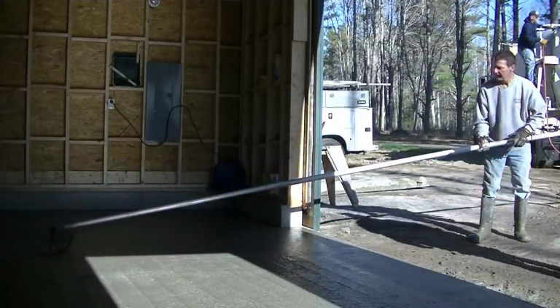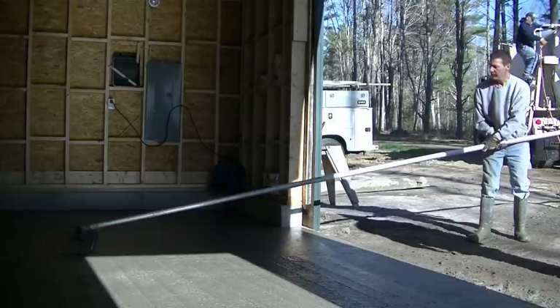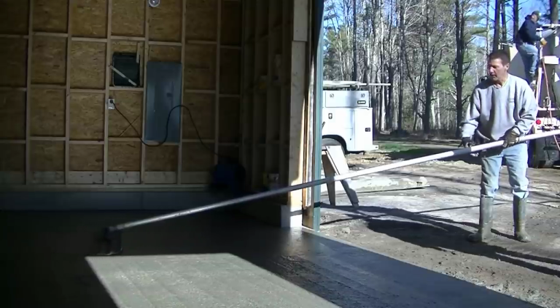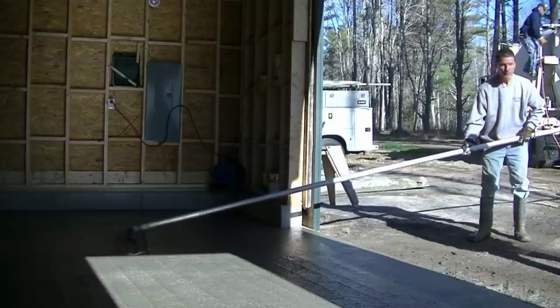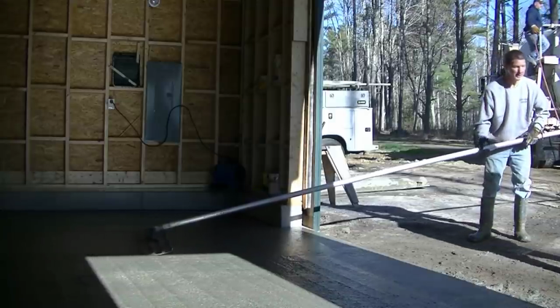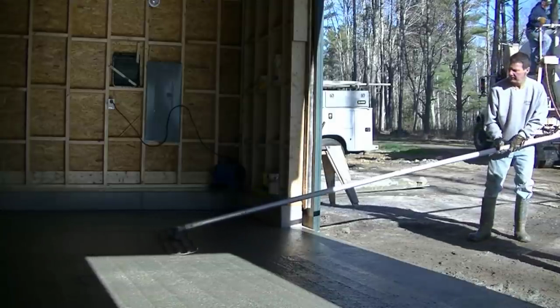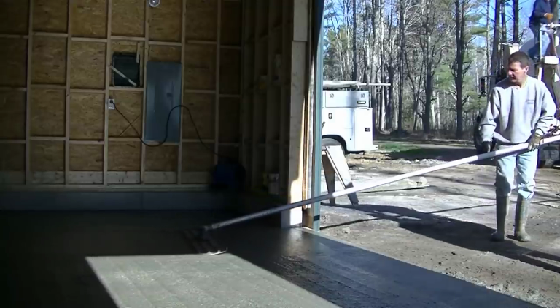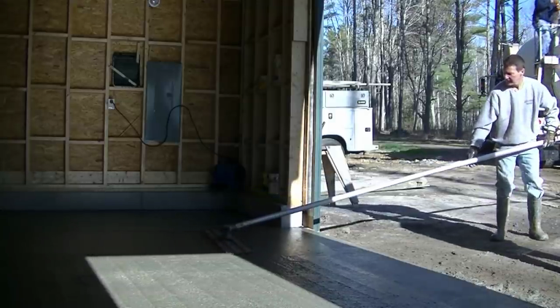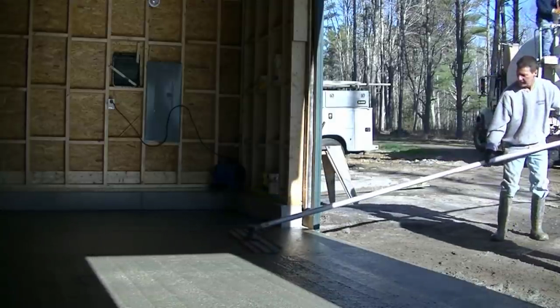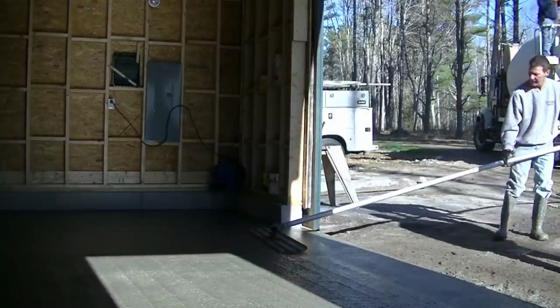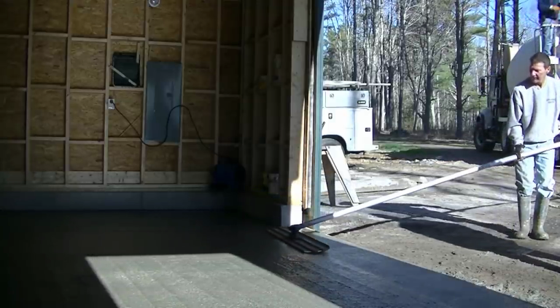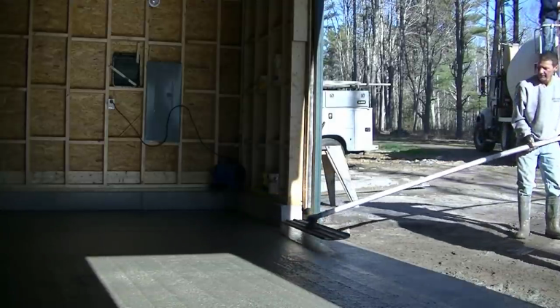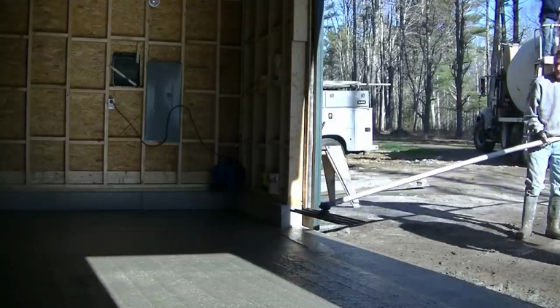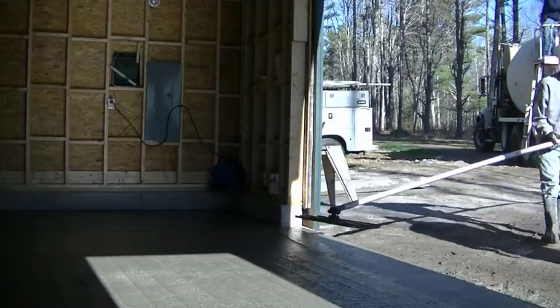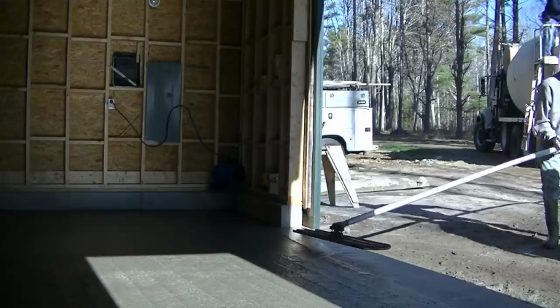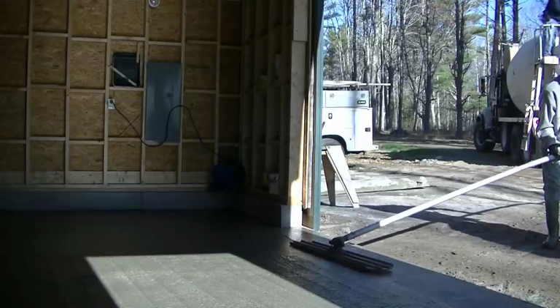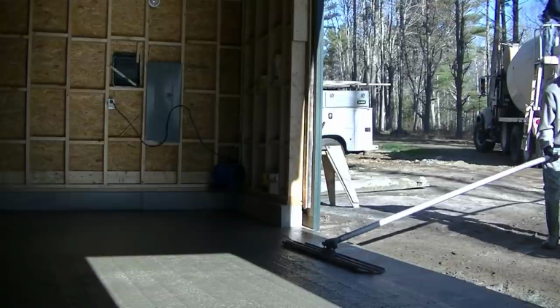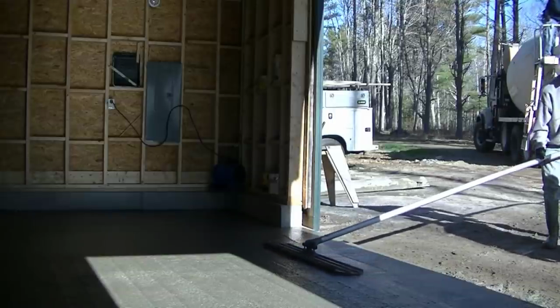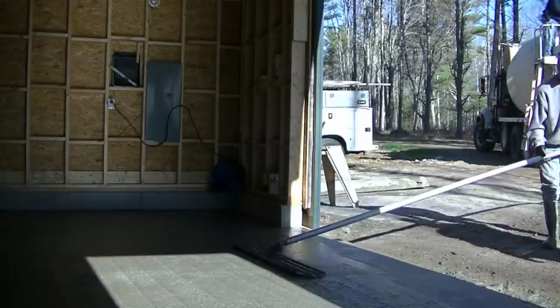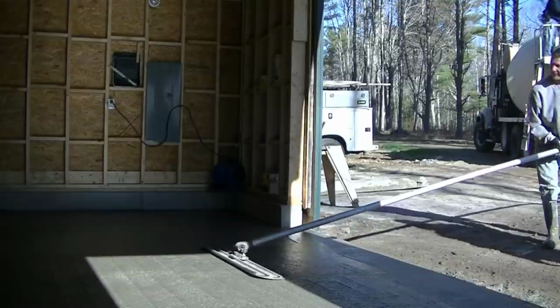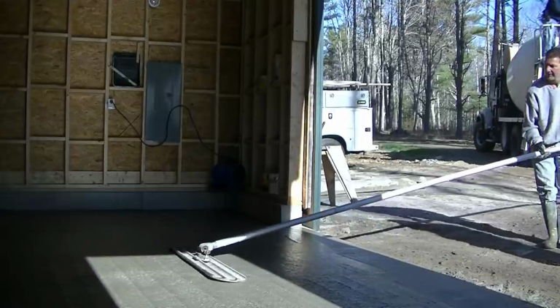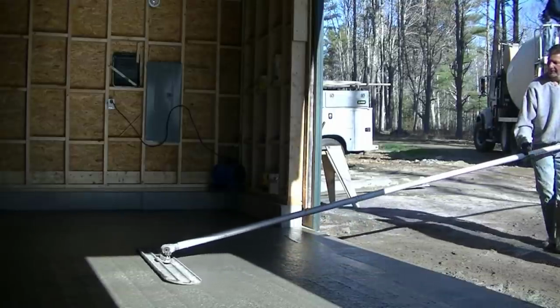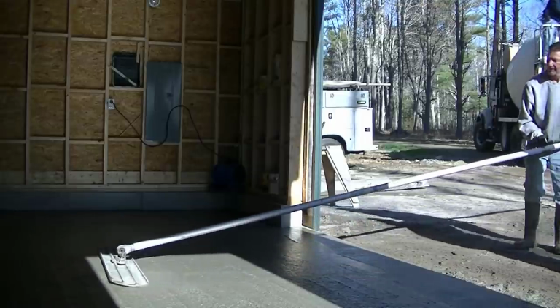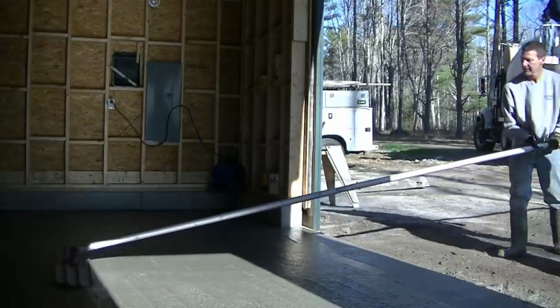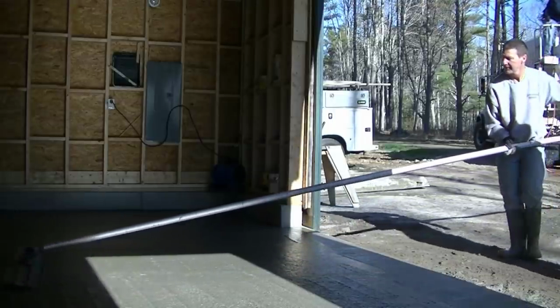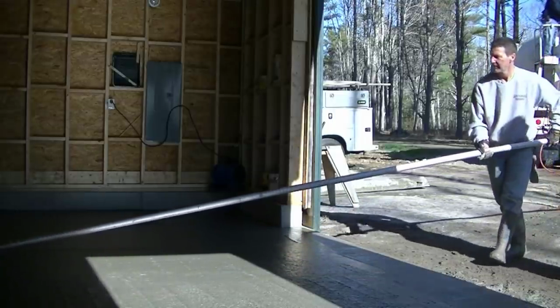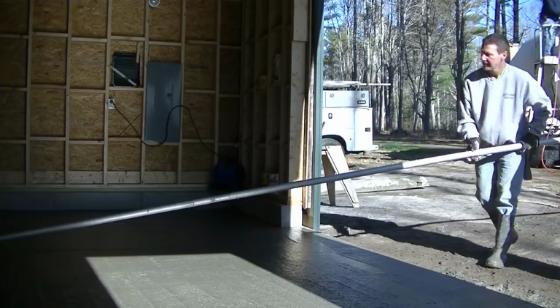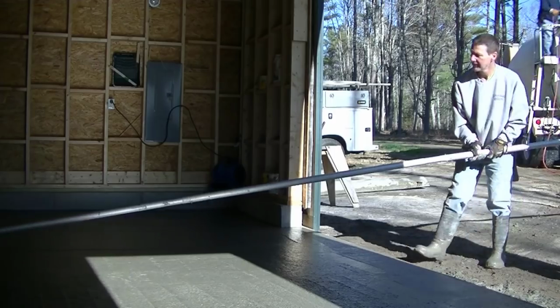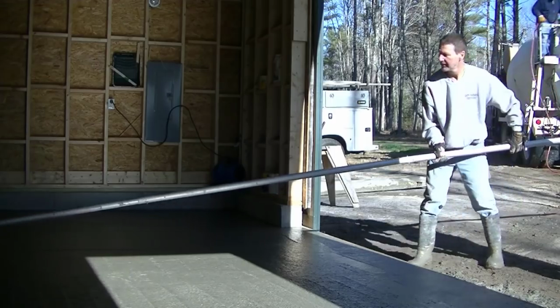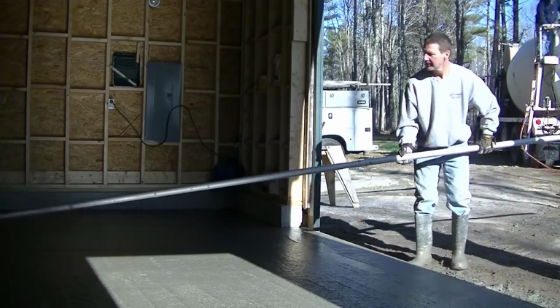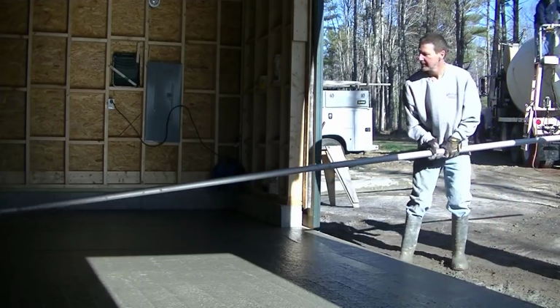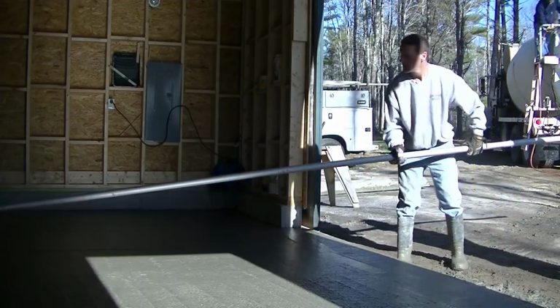So that's how we pour a 32 by 24 by 4 inch concrete floor. If you want to learn more, again check out the Concrete Underground. If not, subscribe and we'll see you on the next one guys — thanks for watching.